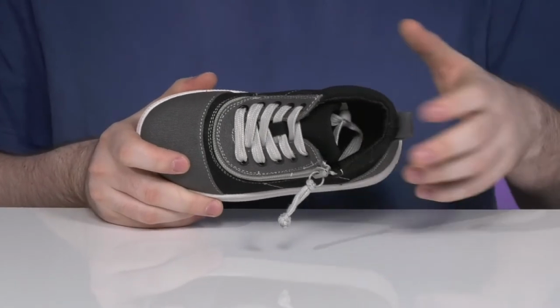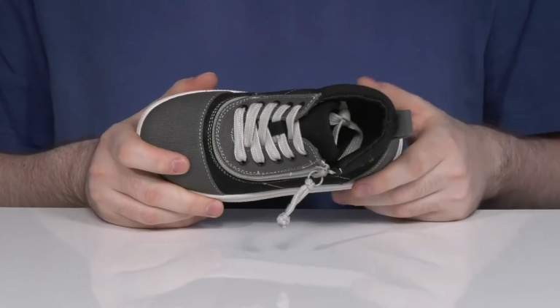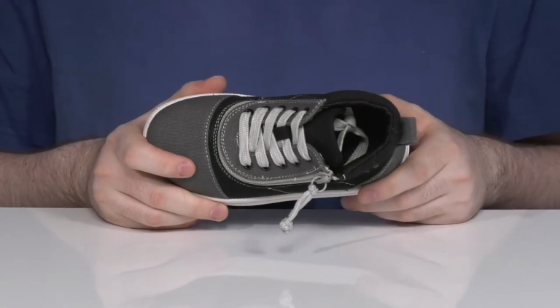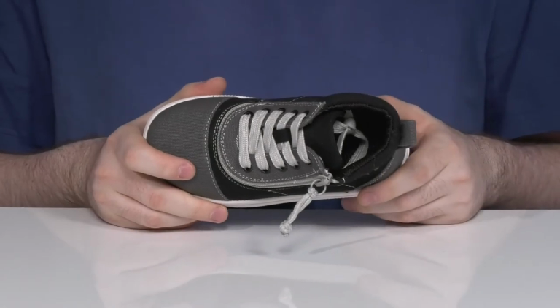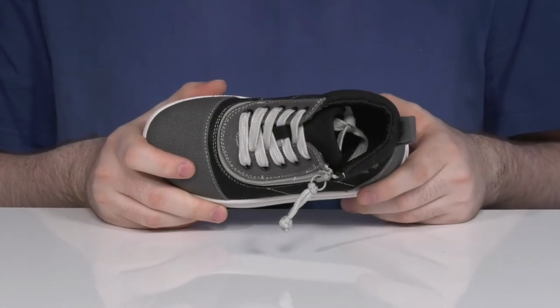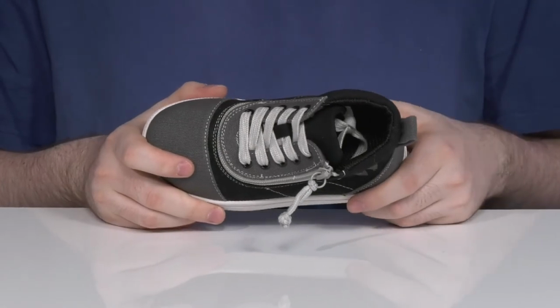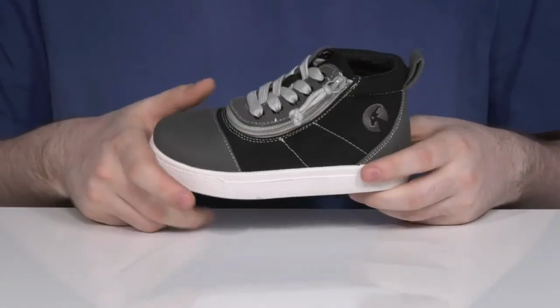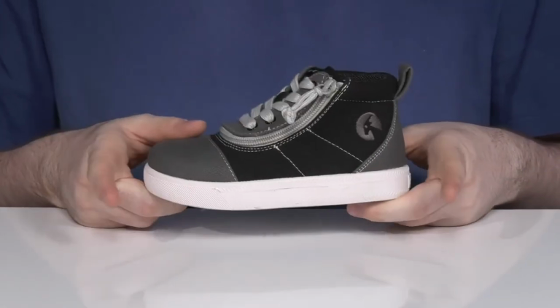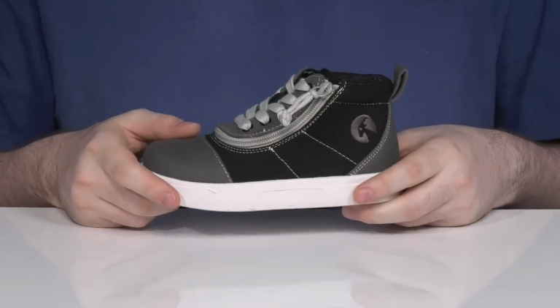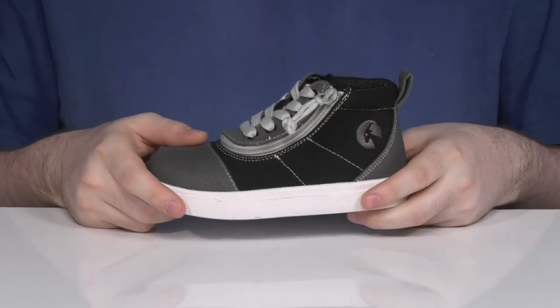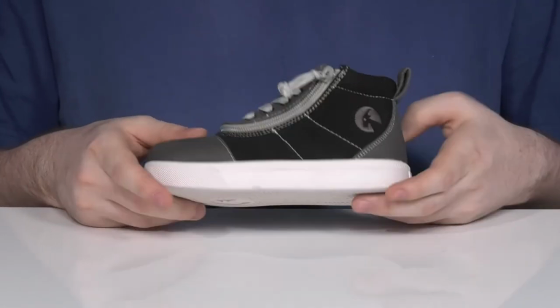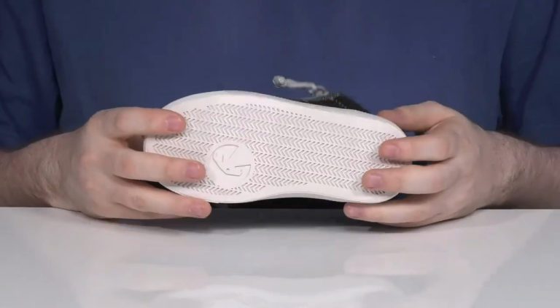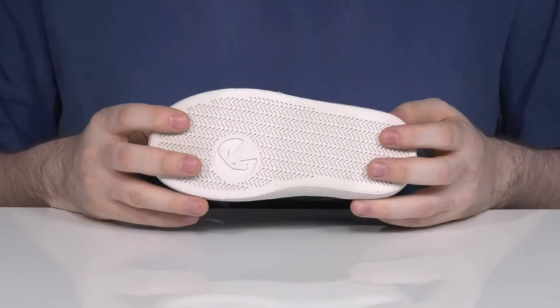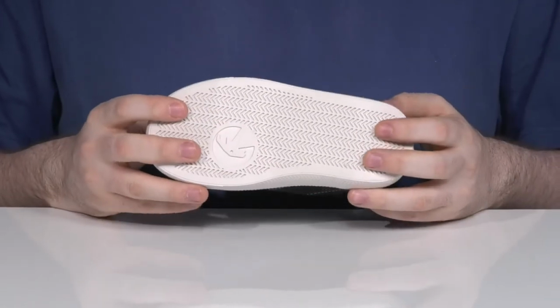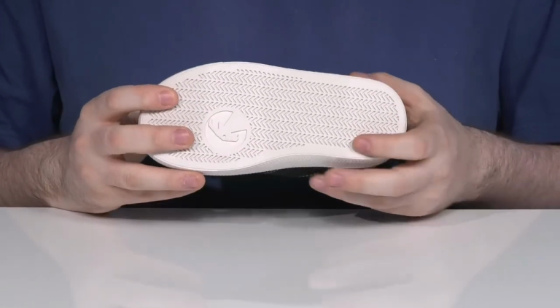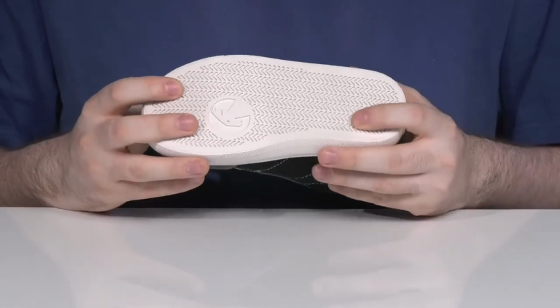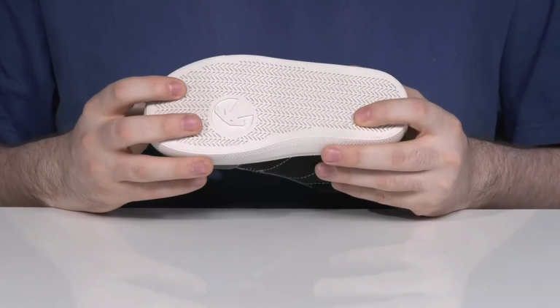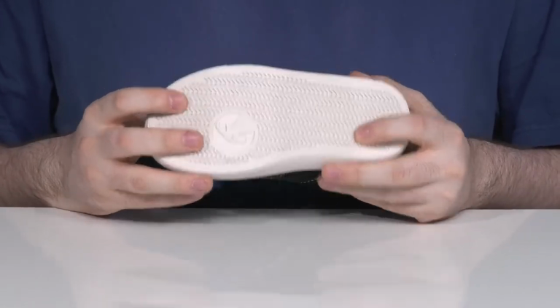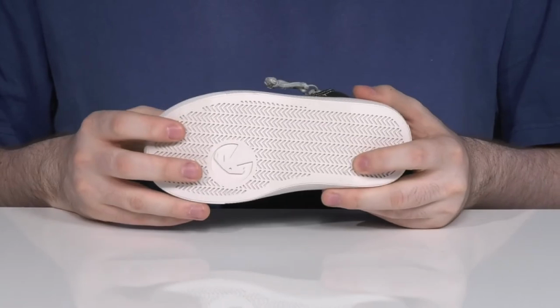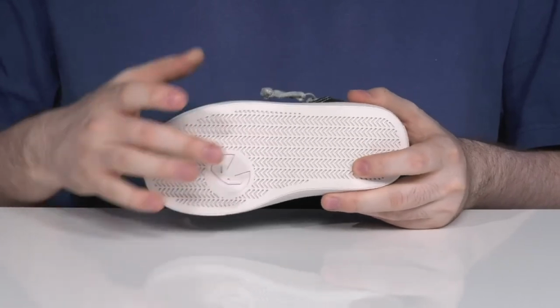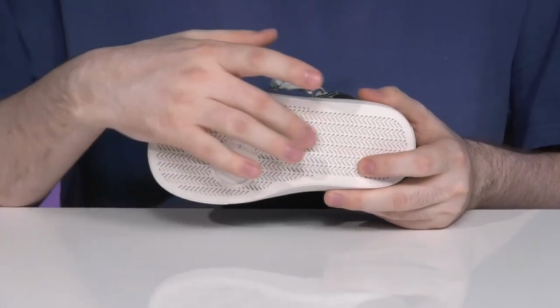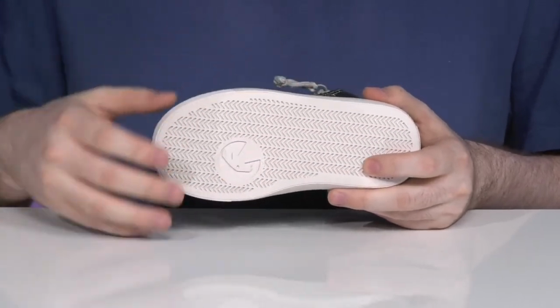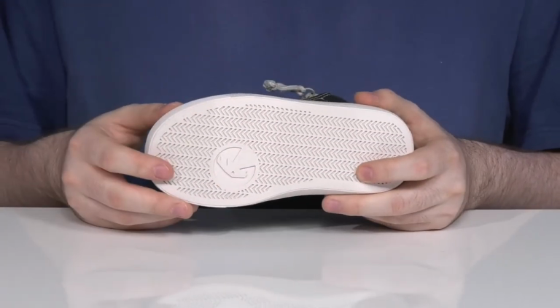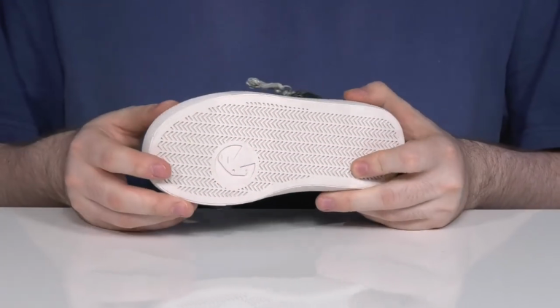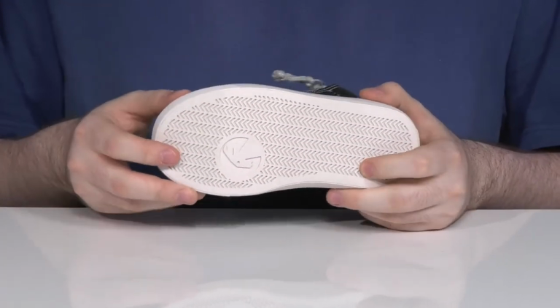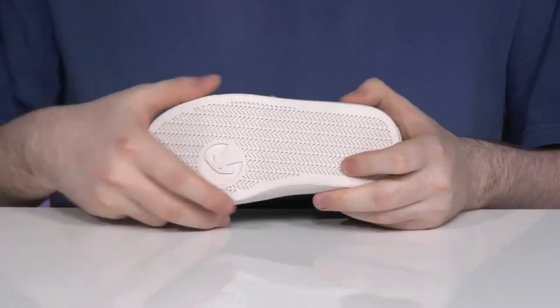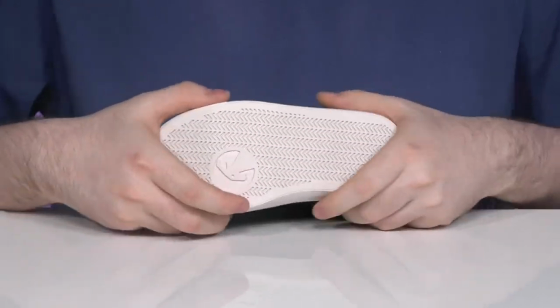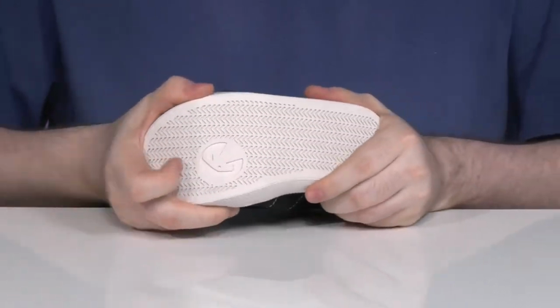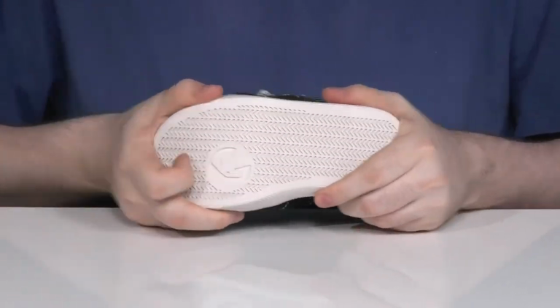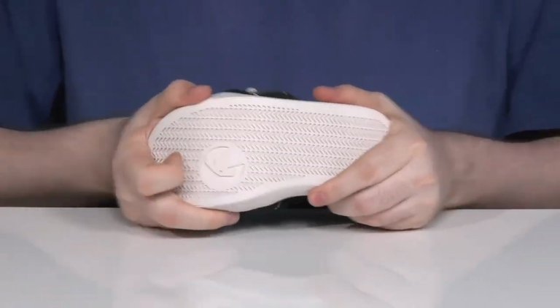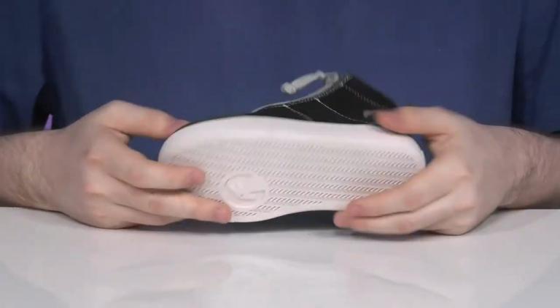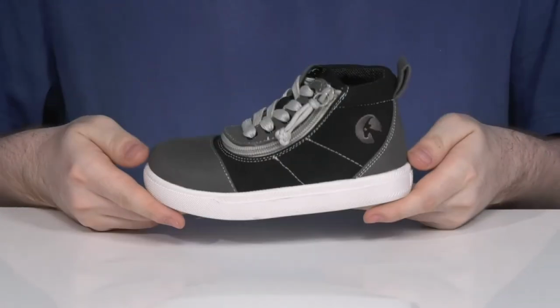The foam footbed in the bottom also lends plenty of support, and it sits on top of a synthetic outsole that has lots of durability with some textile flocking grip along with plenty of flex.